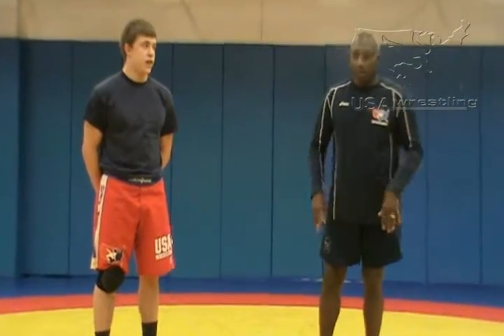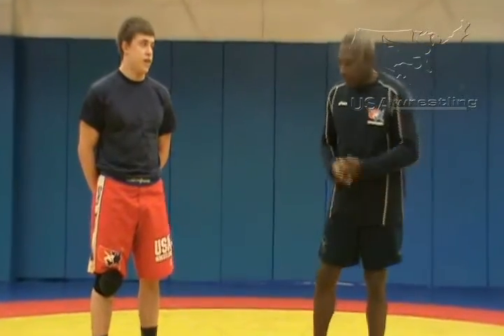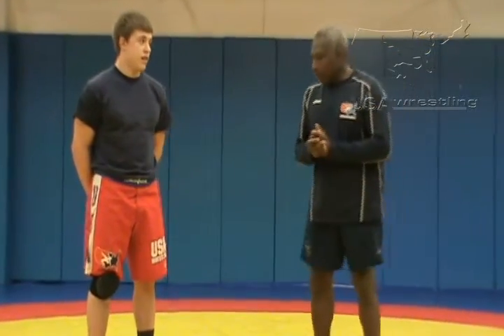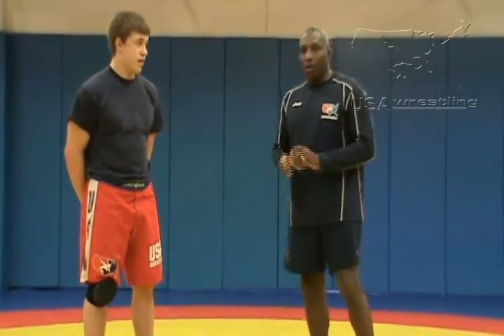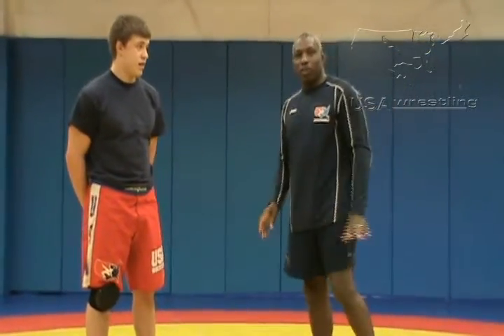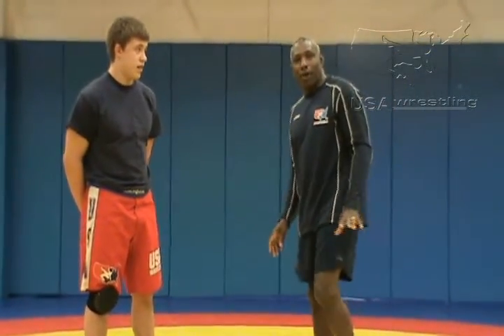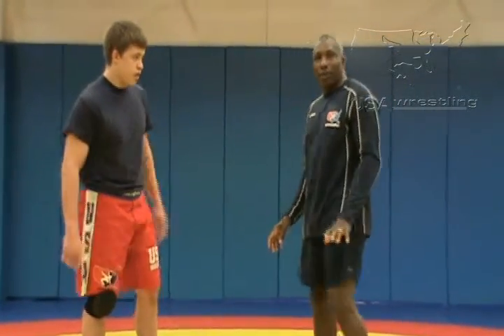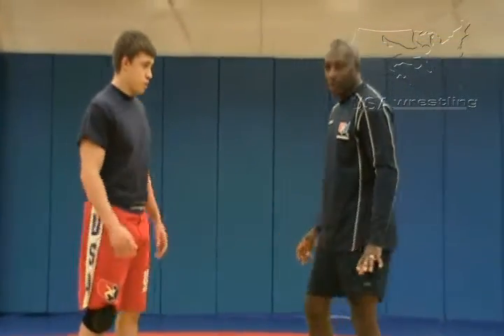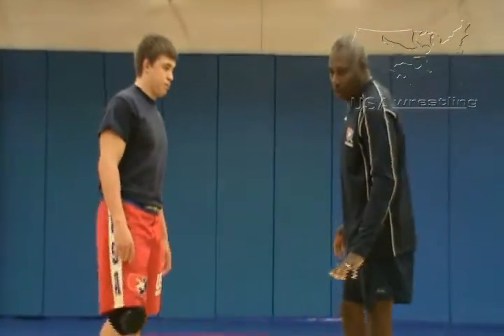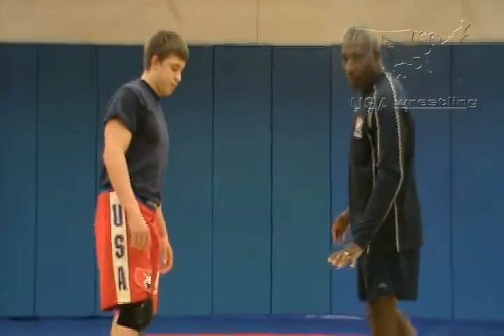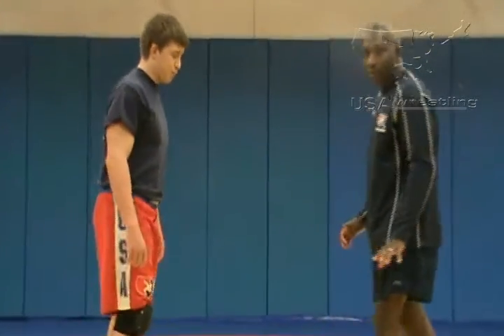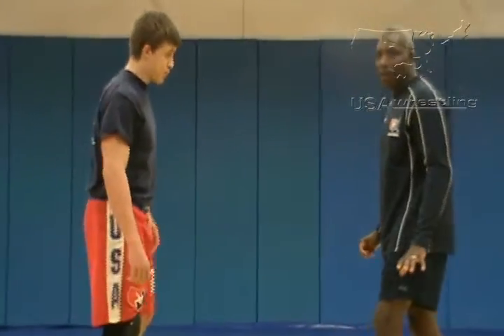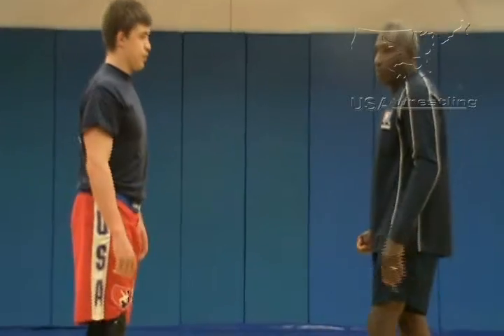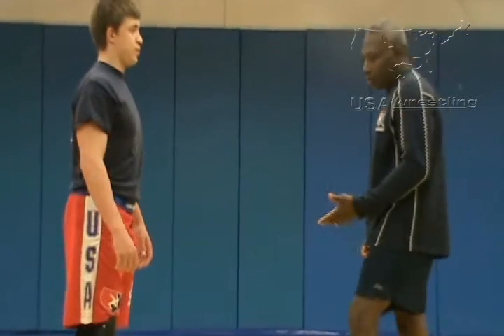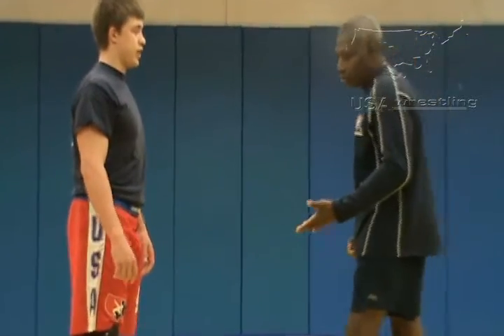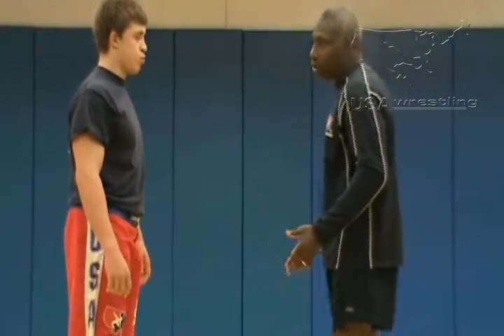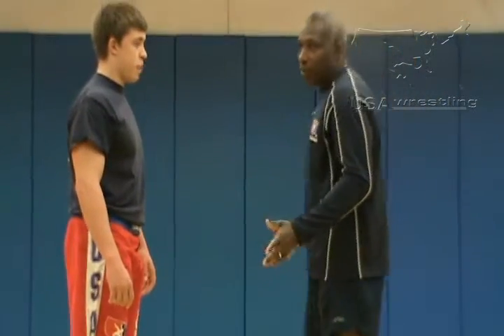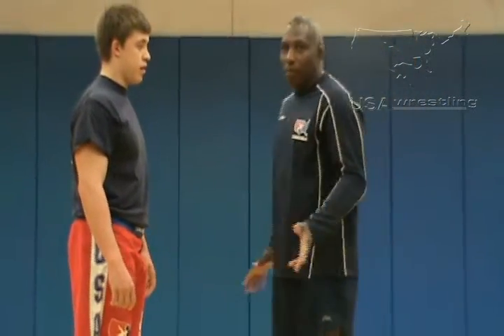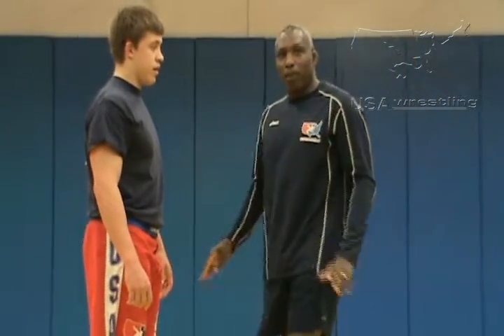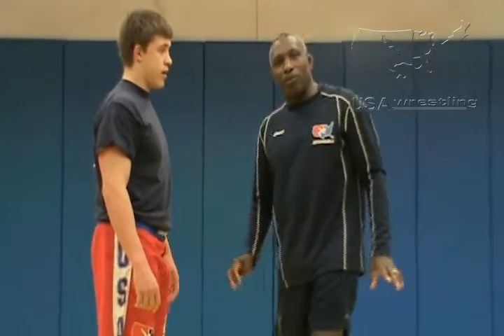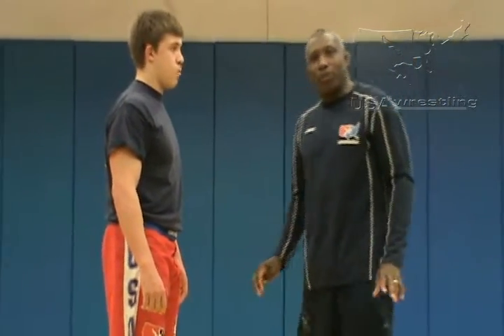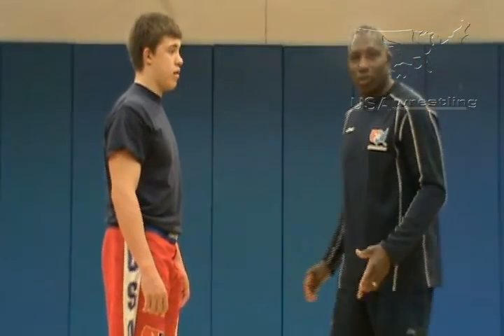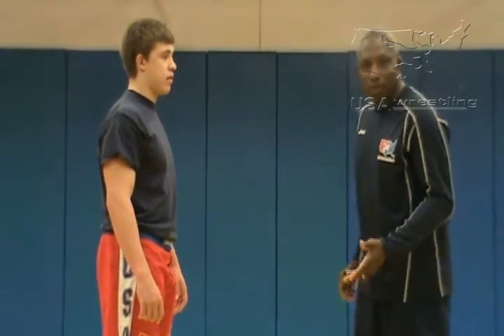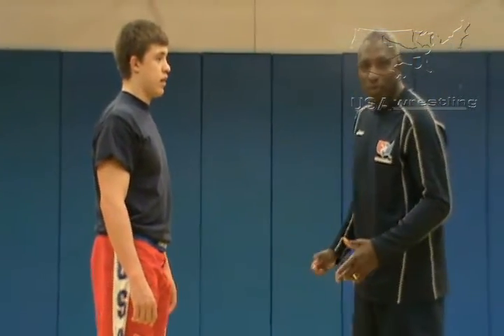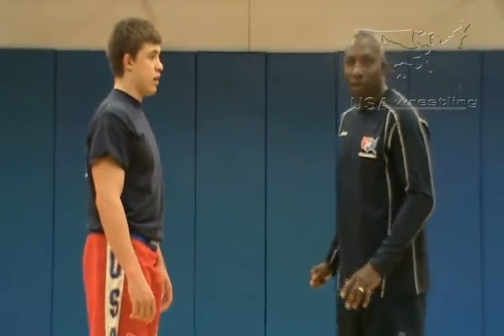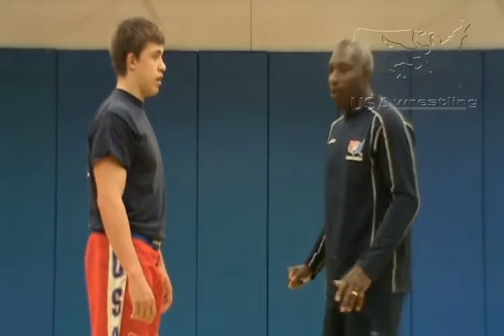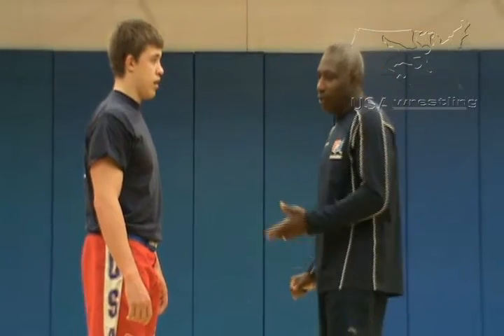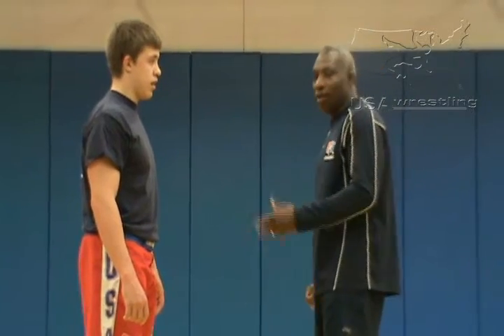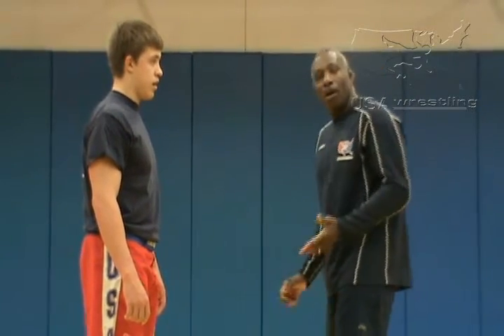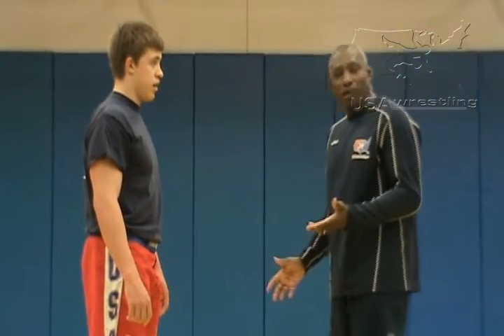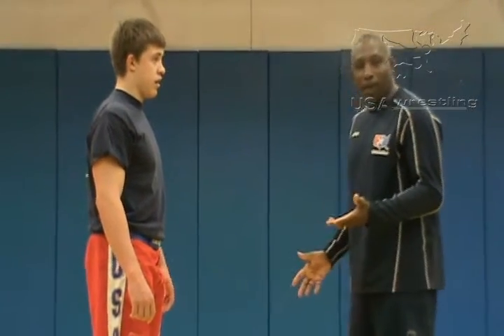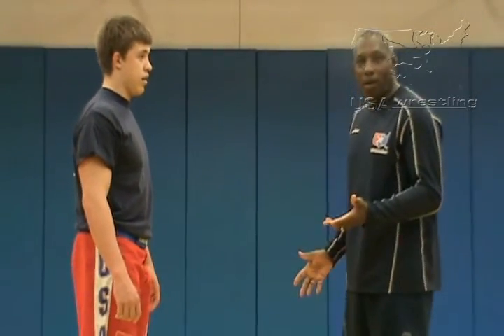Now we're going to, since we have the back step — the kid's got the back step down — we're going to introduce the most primary move that most kids are going to be able to use at level one, which we call the head and arm.